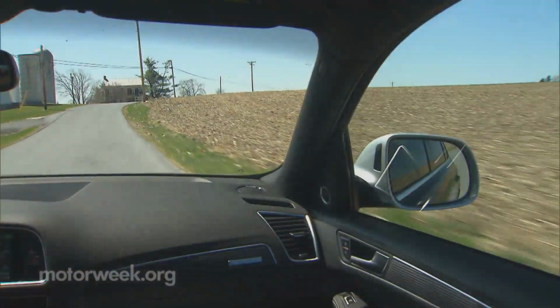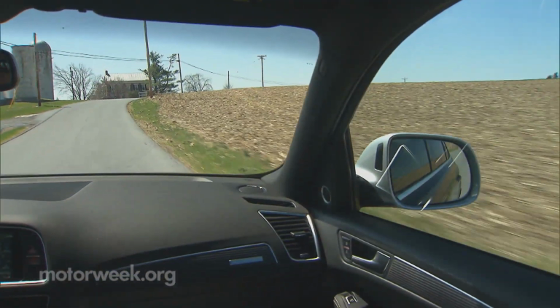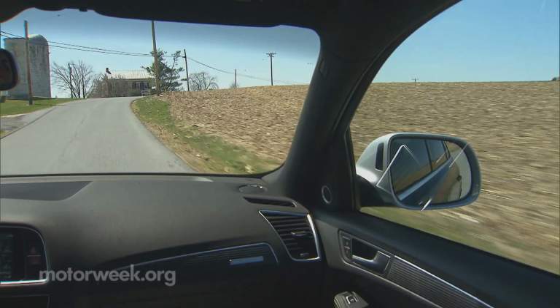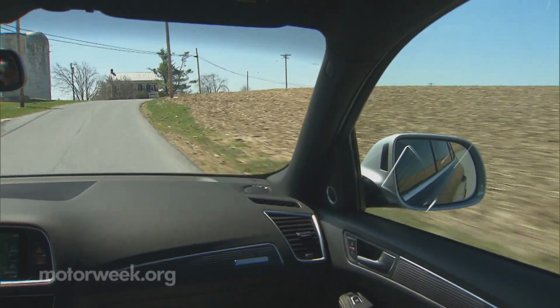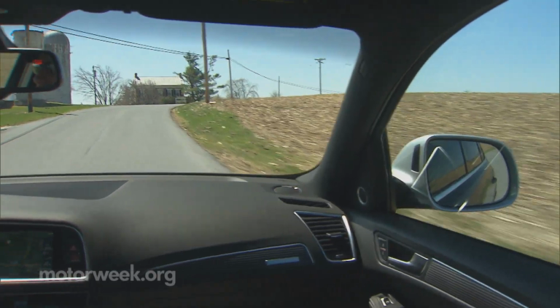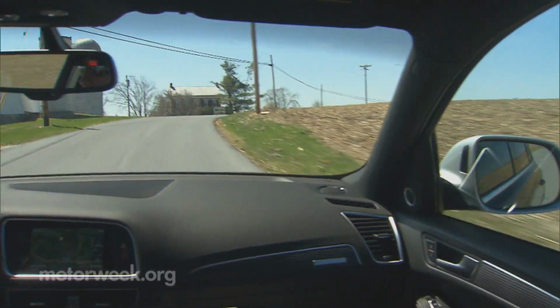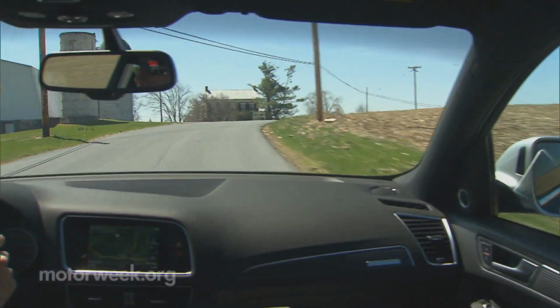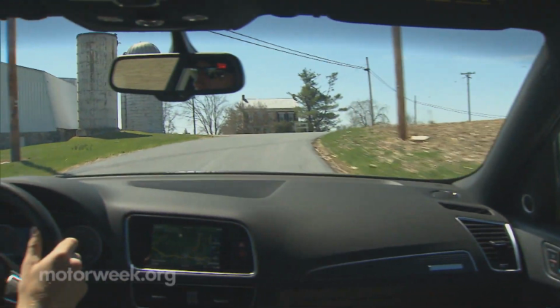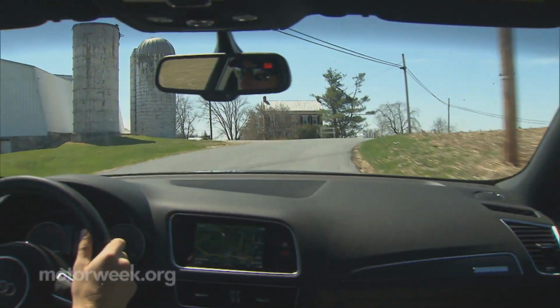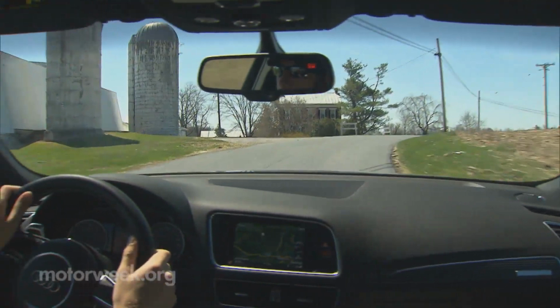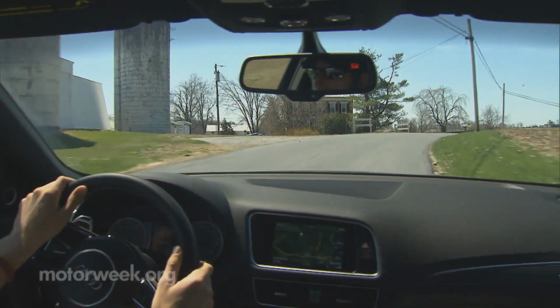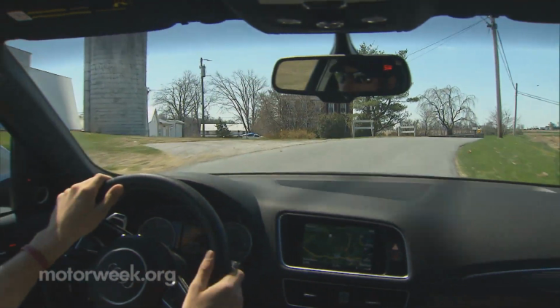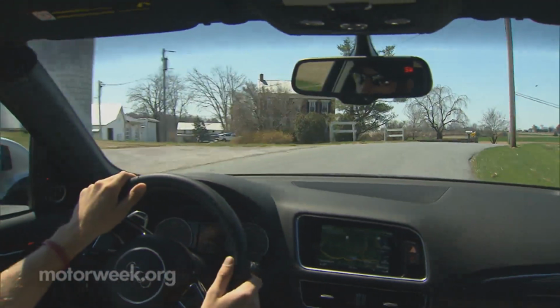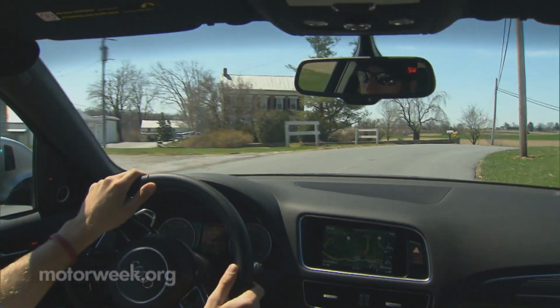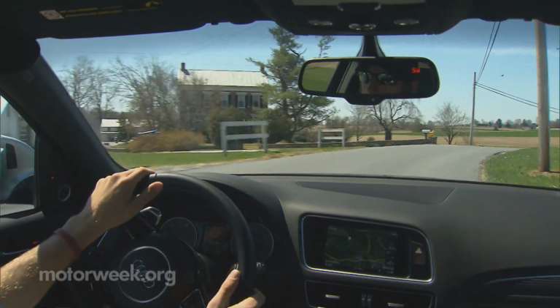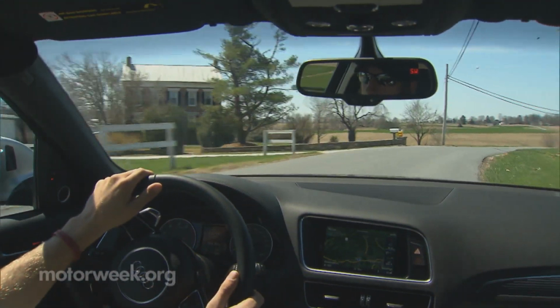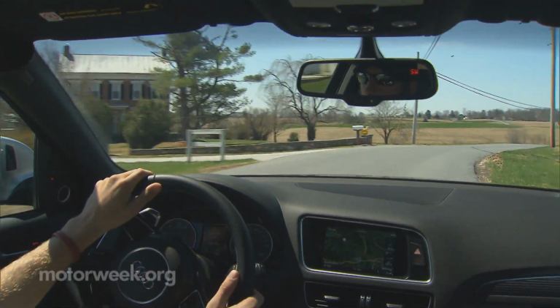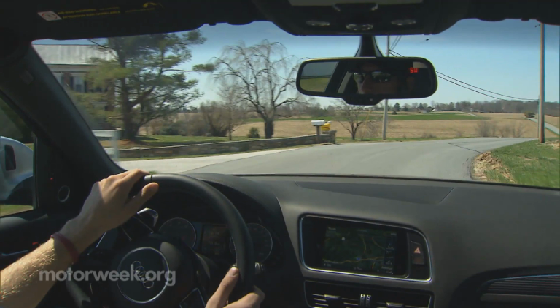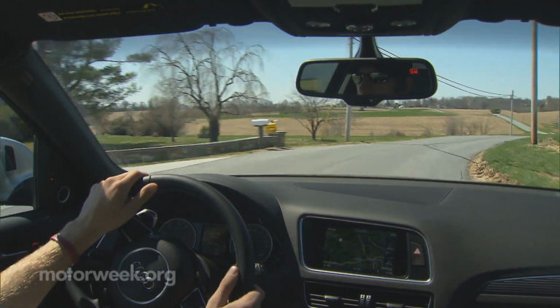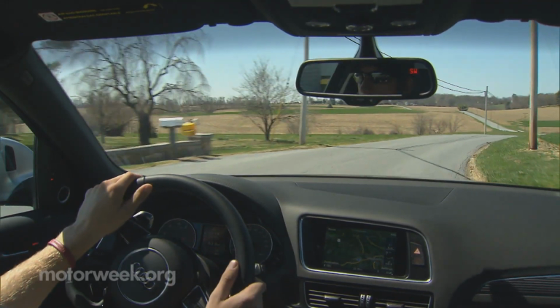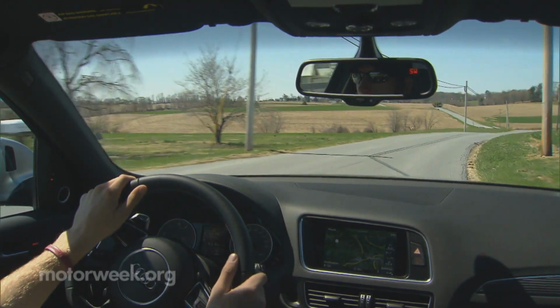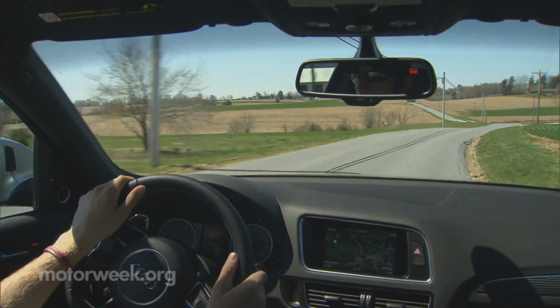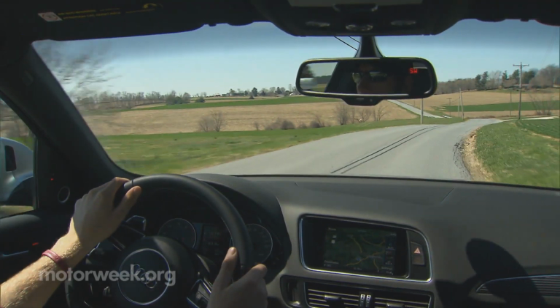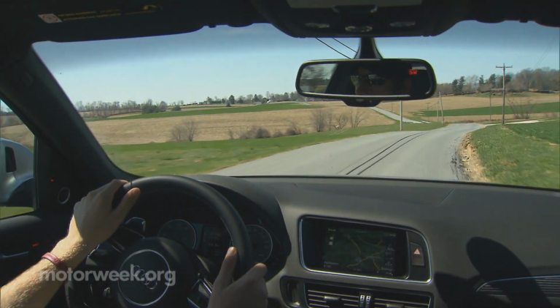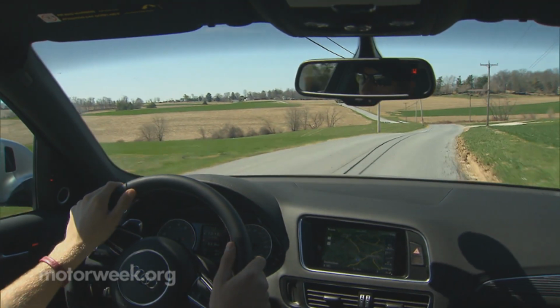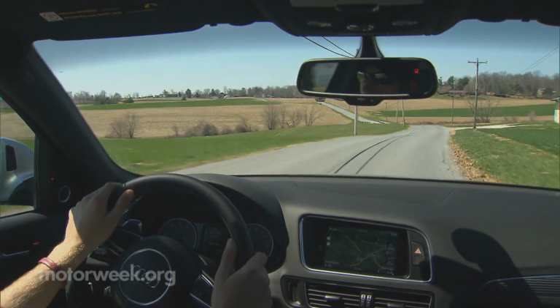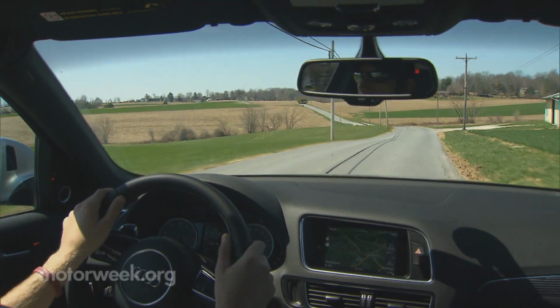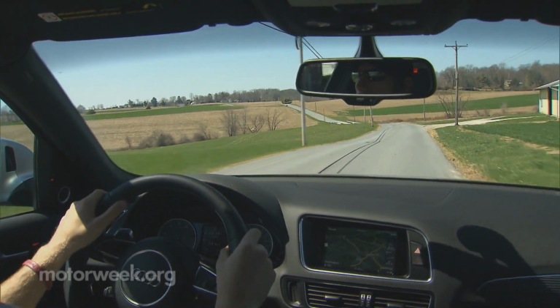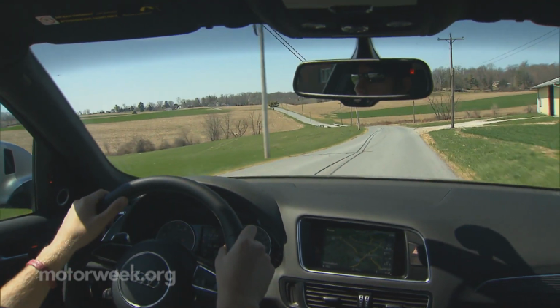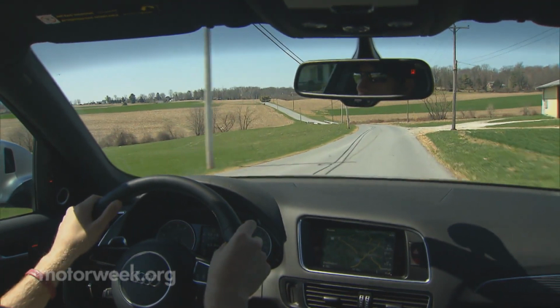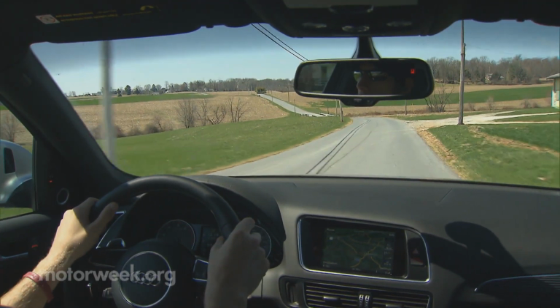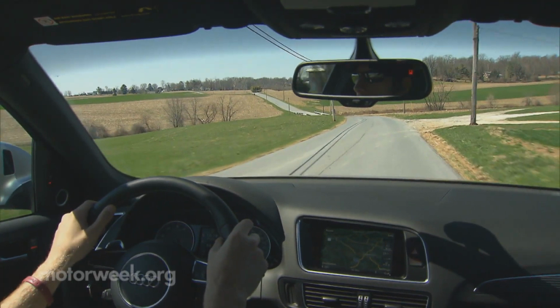The SQ5 feels light, agile, and shifty, yet nearly erases road imperfections and vibrations at speed. It knows what you want, and more importantly, what you don't.